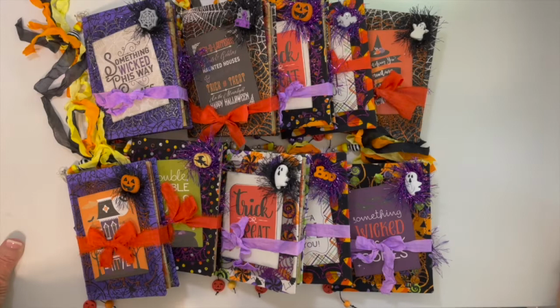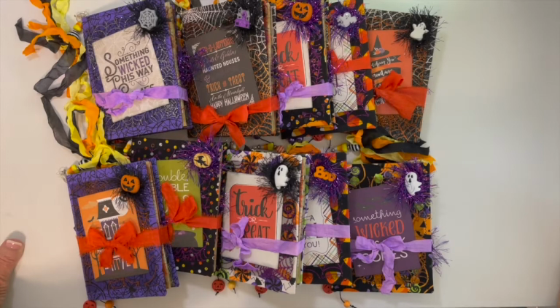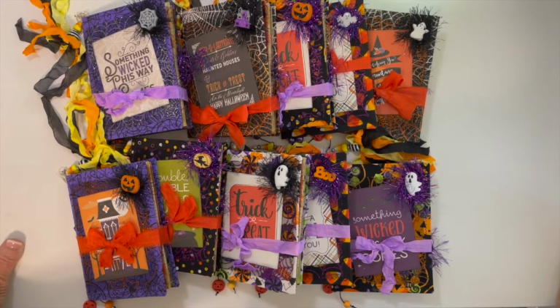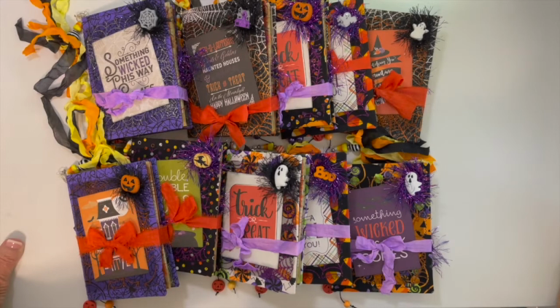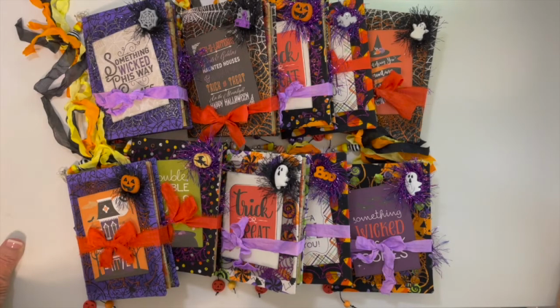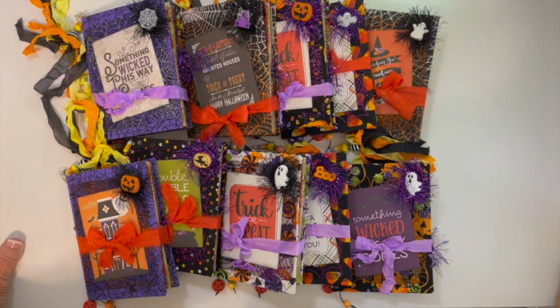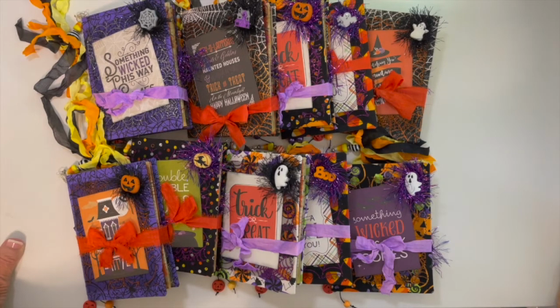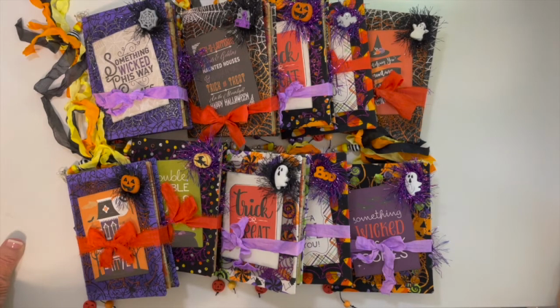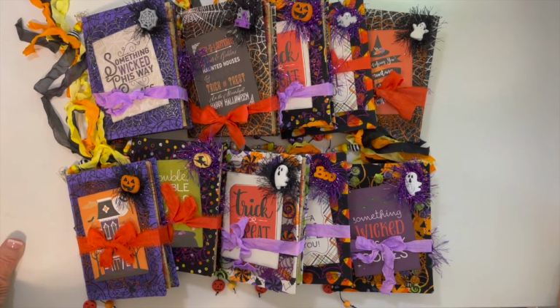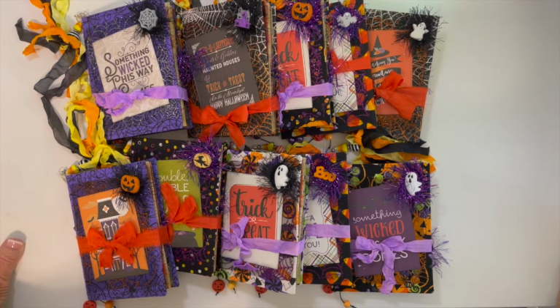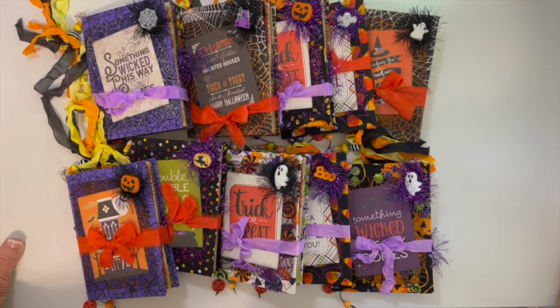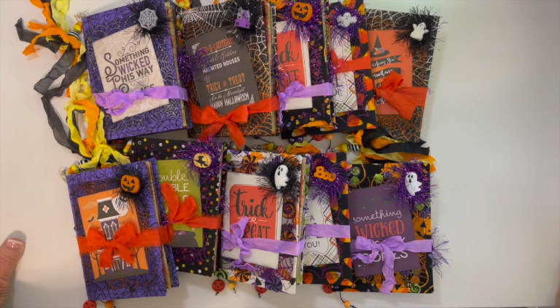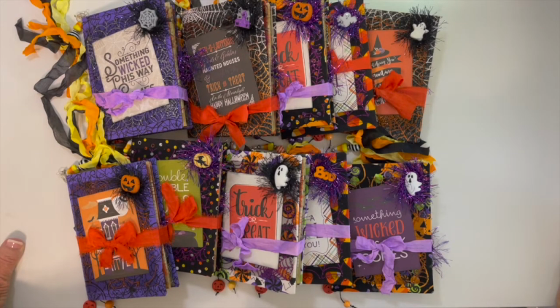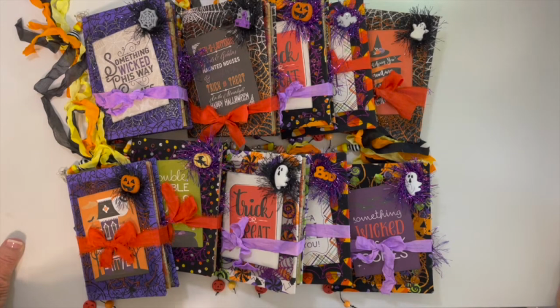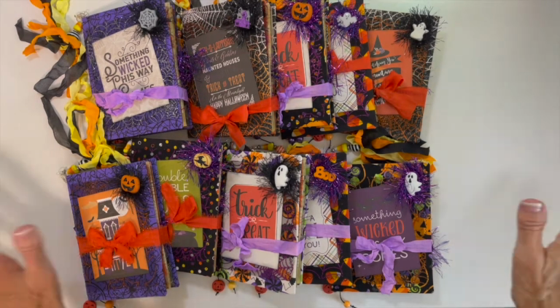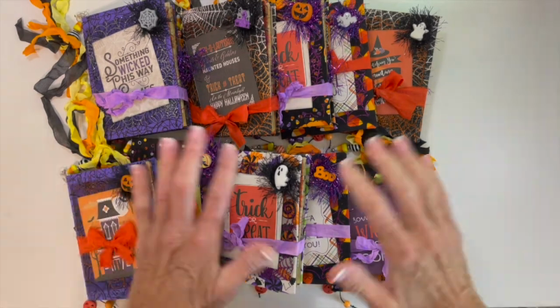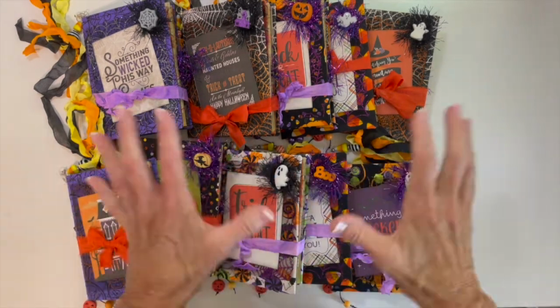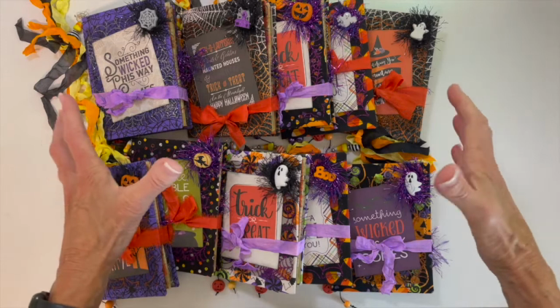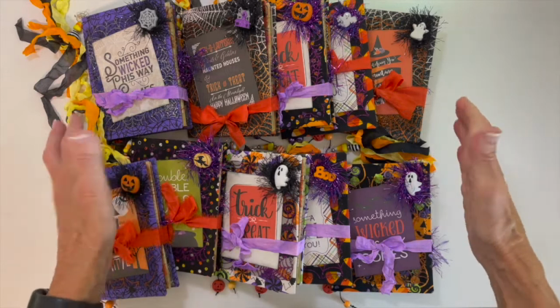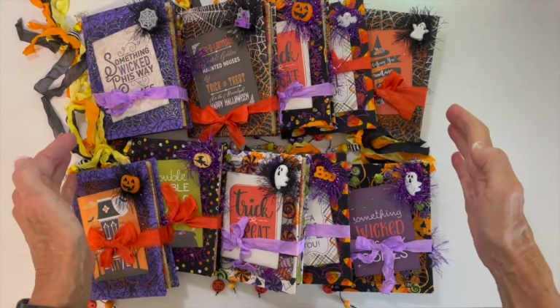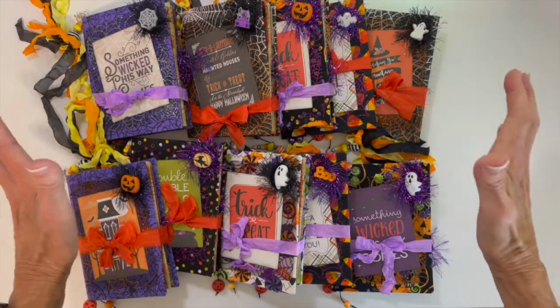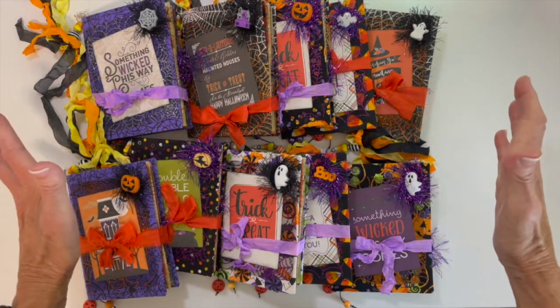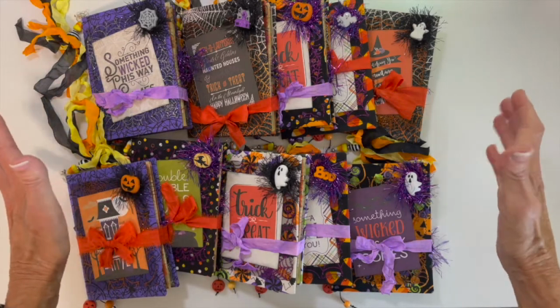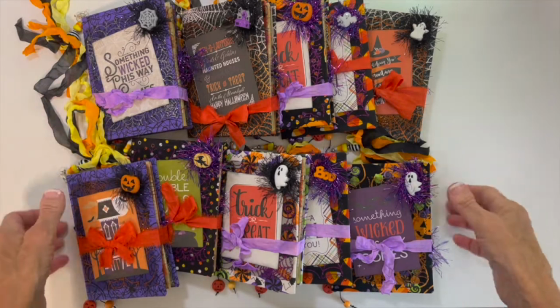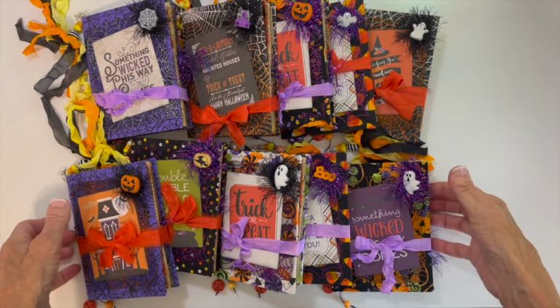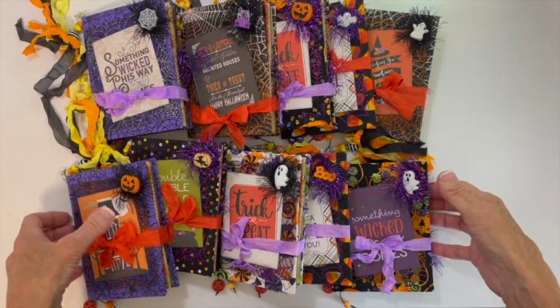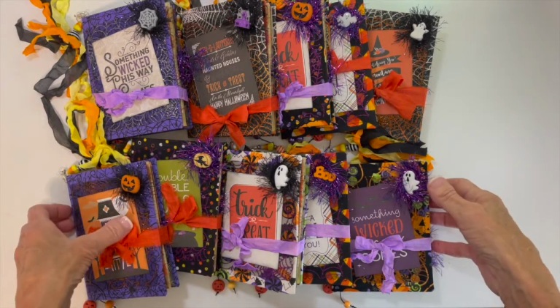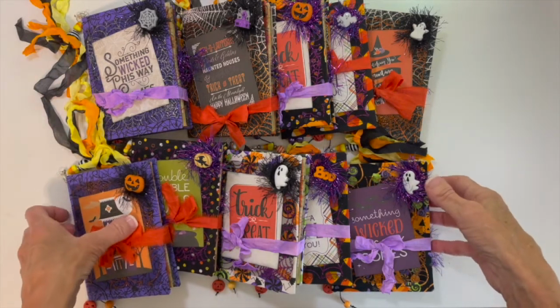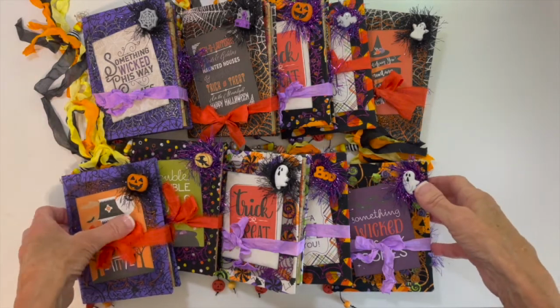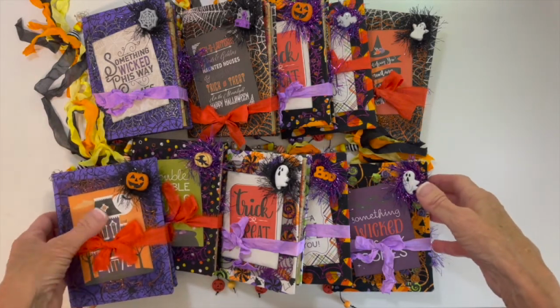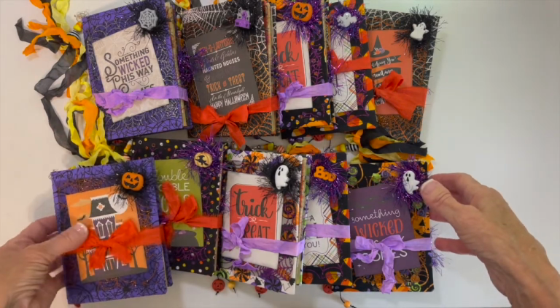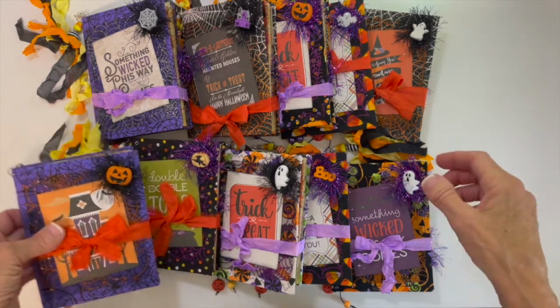Hi everyone, this is Peggy. Welcome to my channel. As you can see, I've been very busy working on Halloween journals.